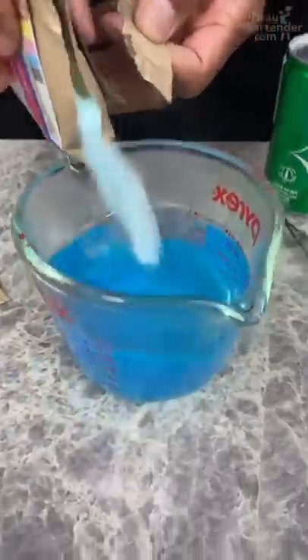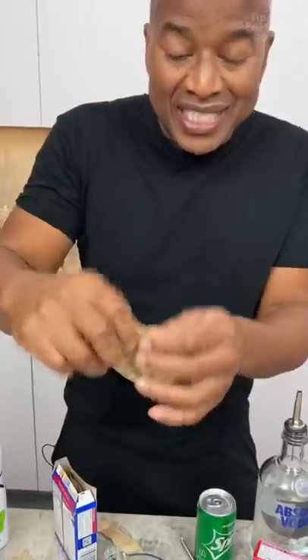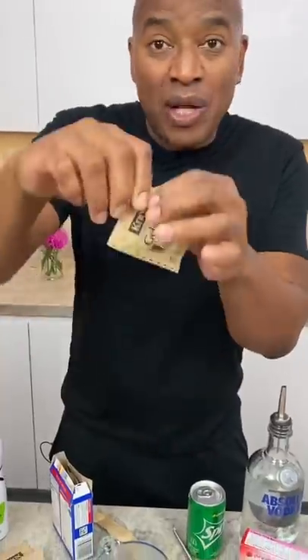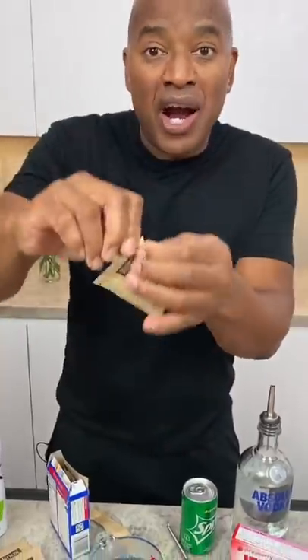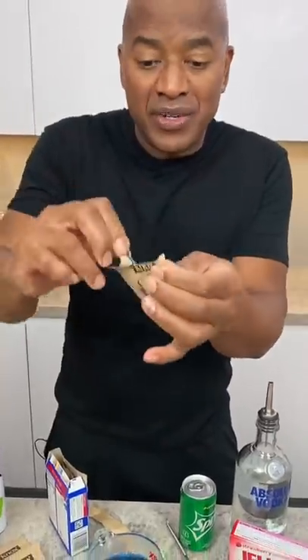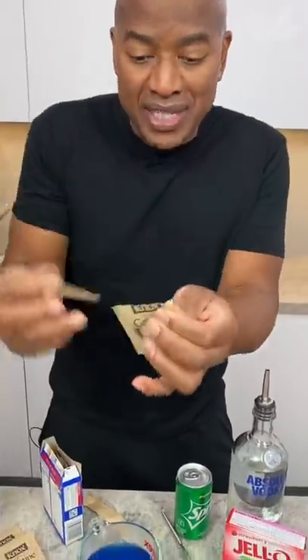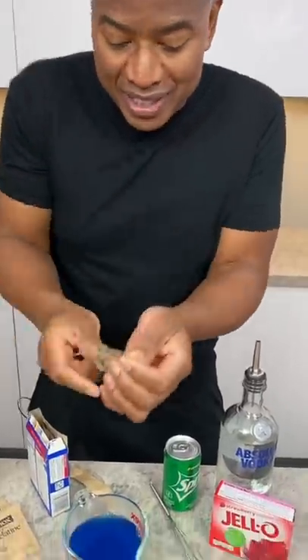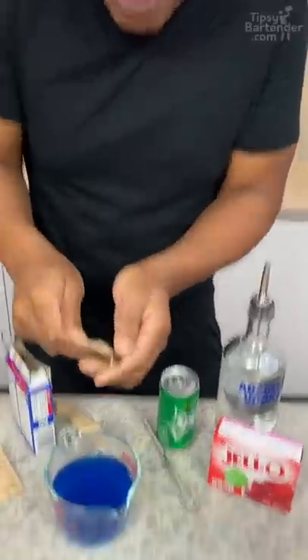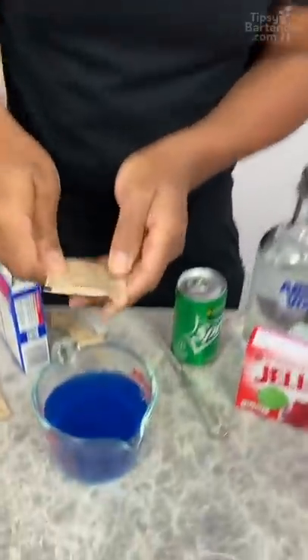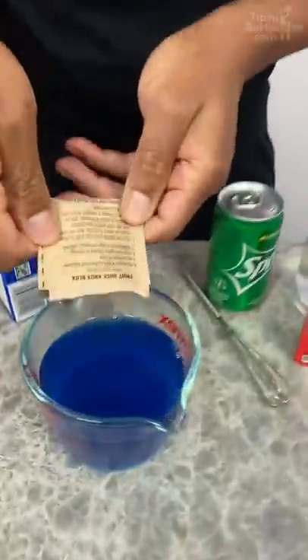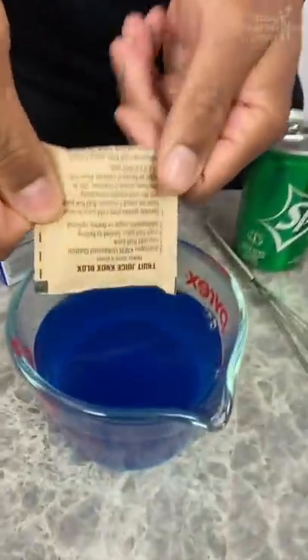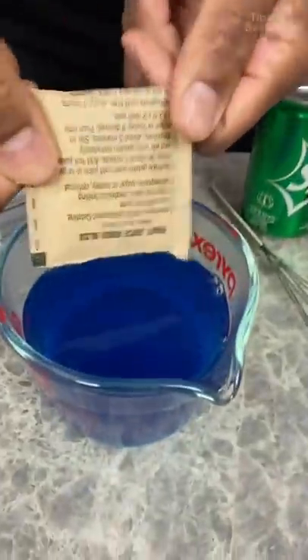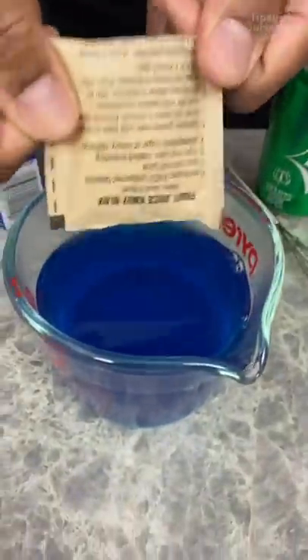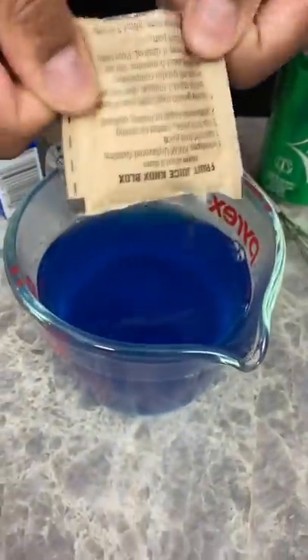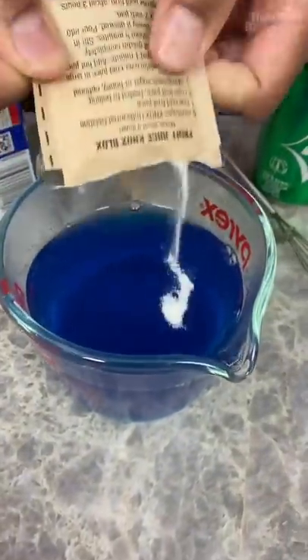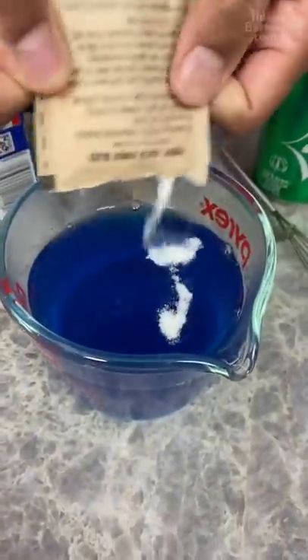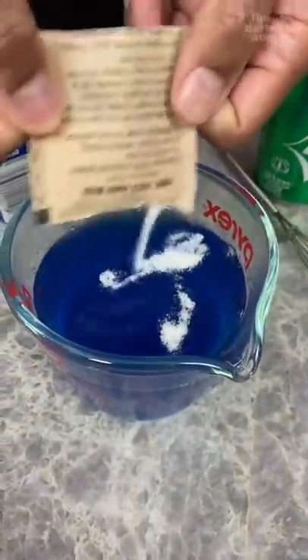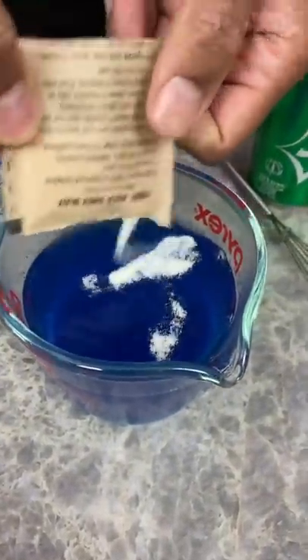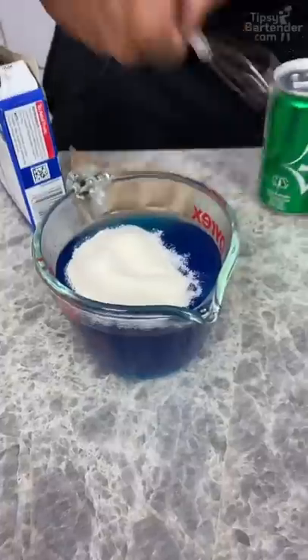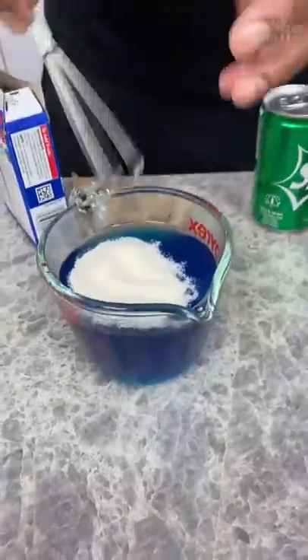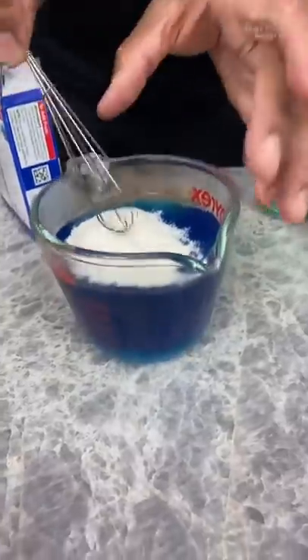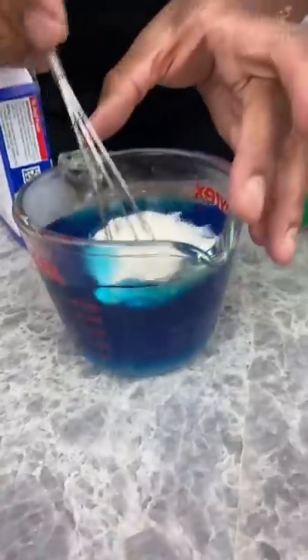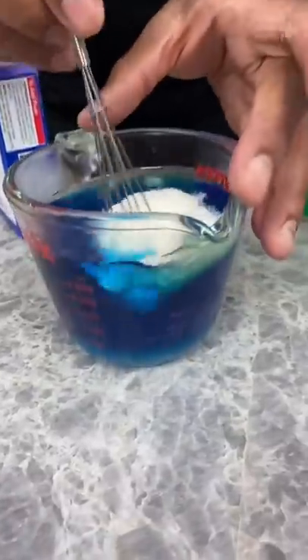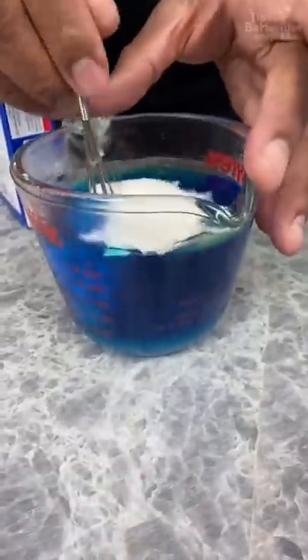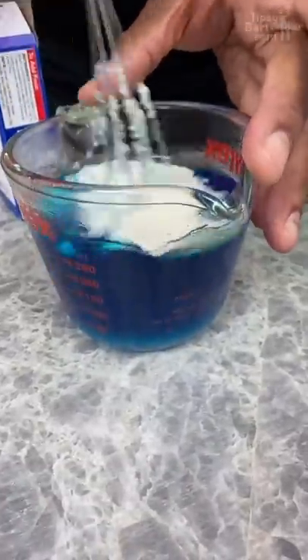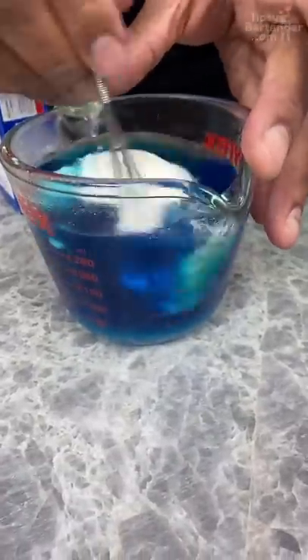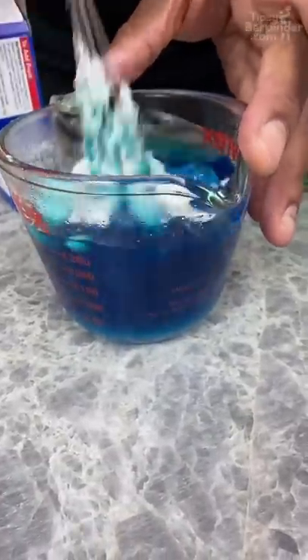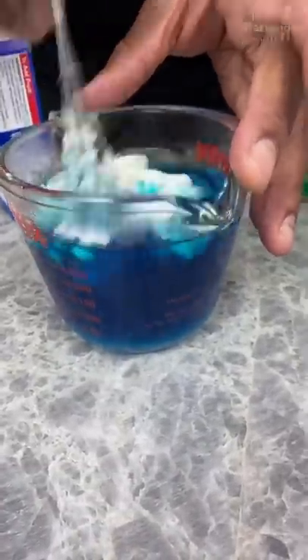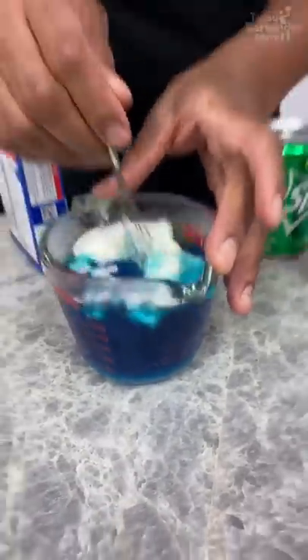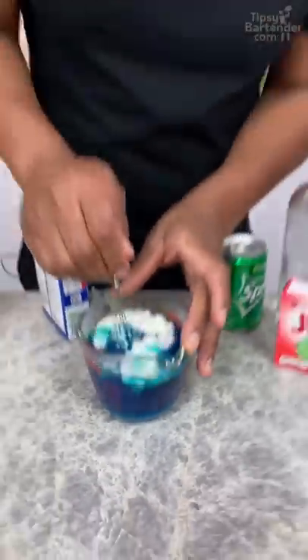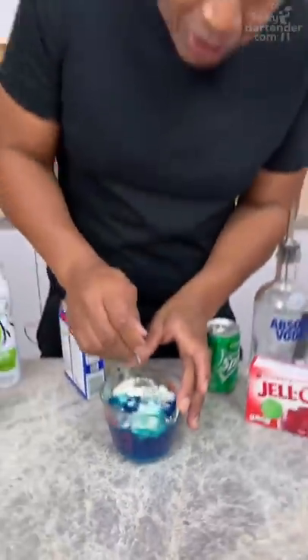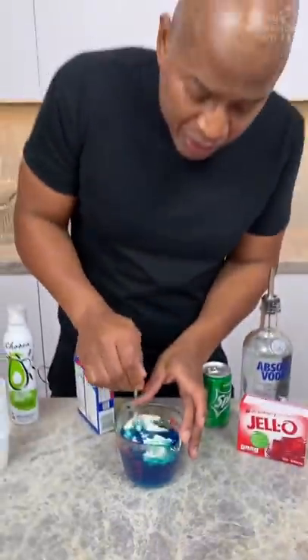This is Jell-O Hardener, okay? This is the unflavored, clear Jell-O. What this does is makes our Jell-O even hotter than regular Jell-O.